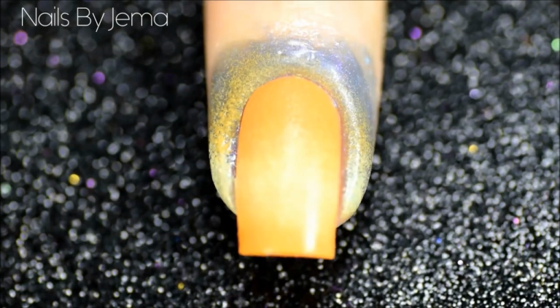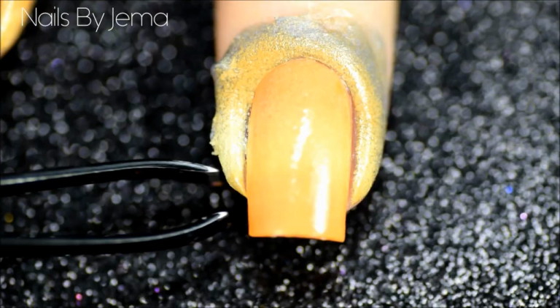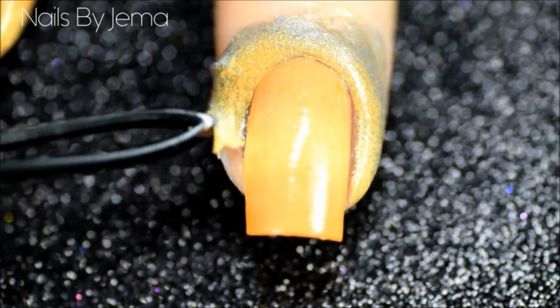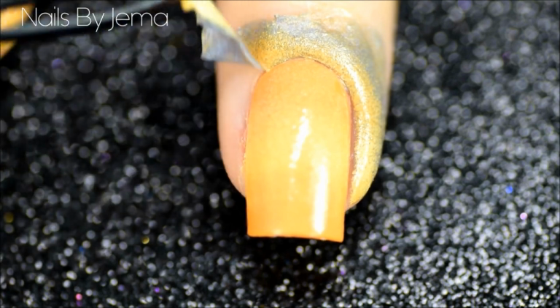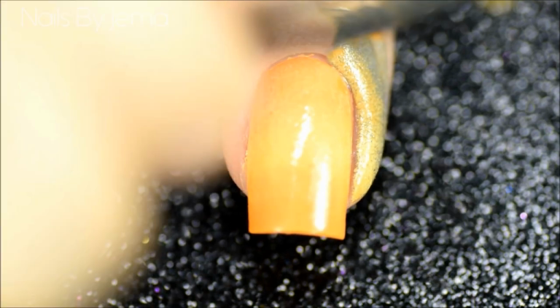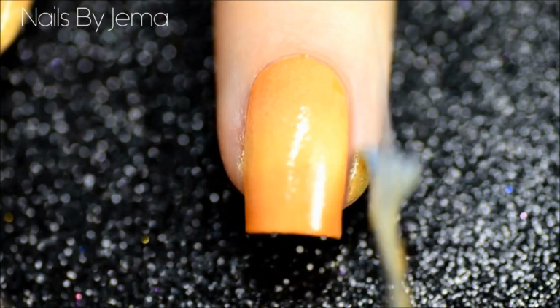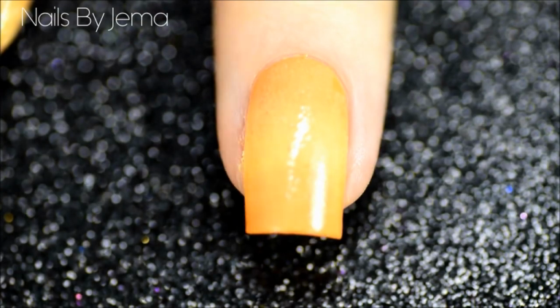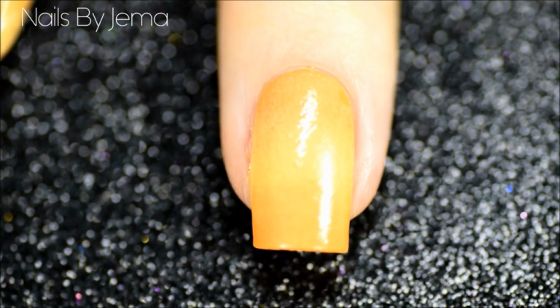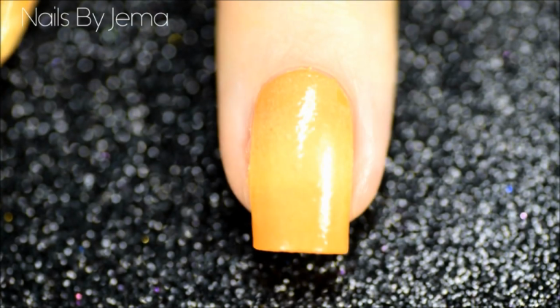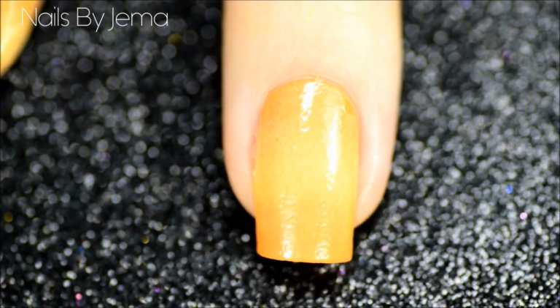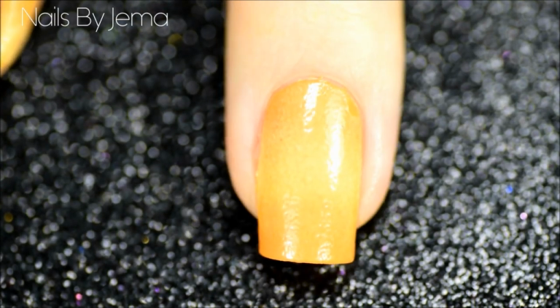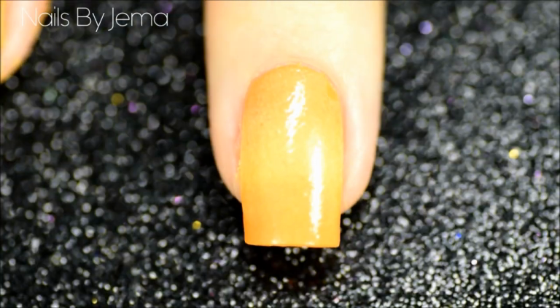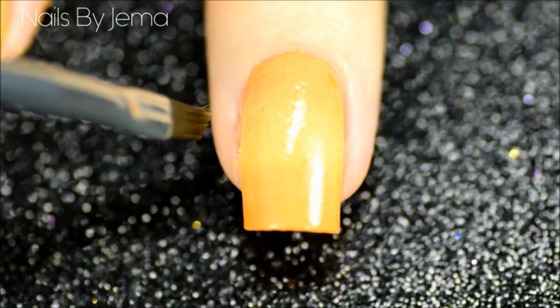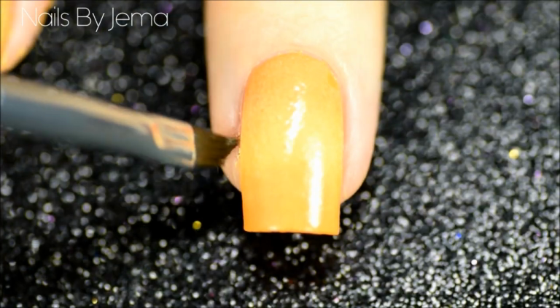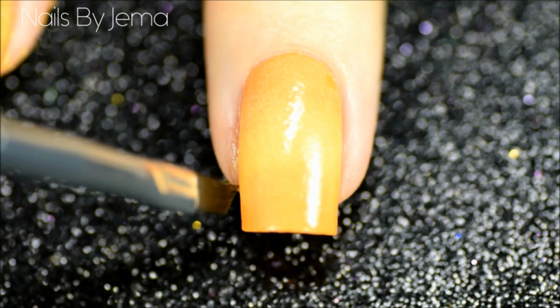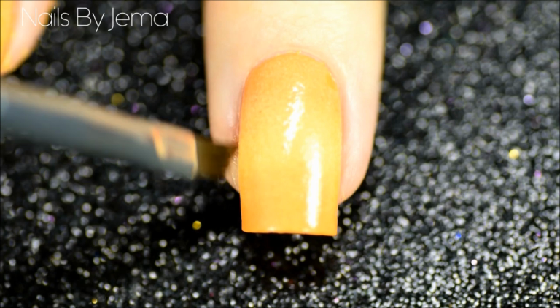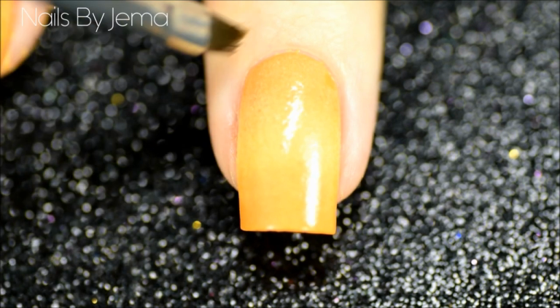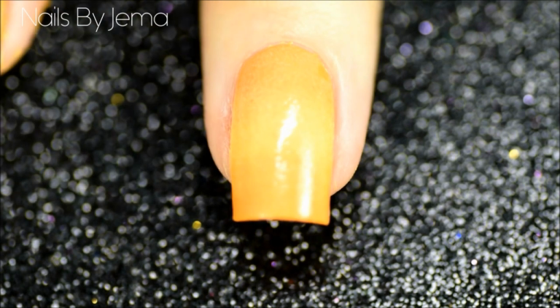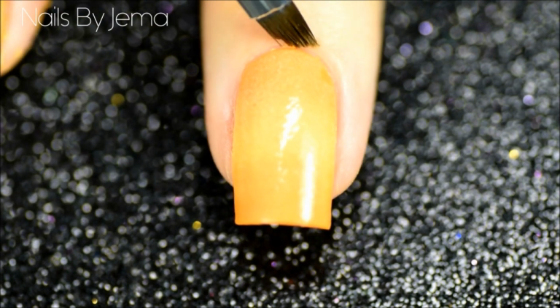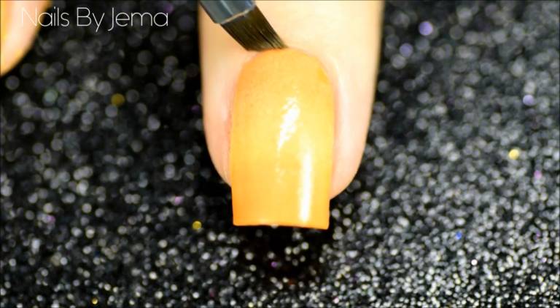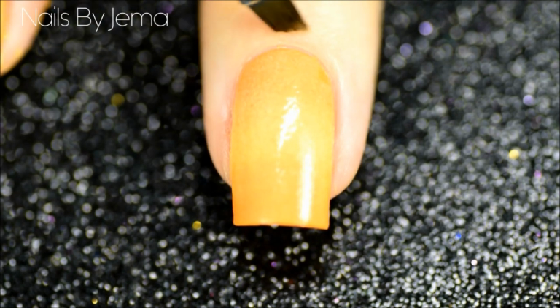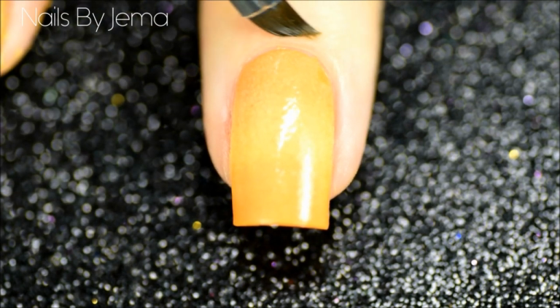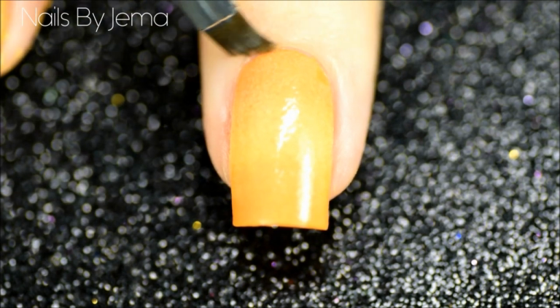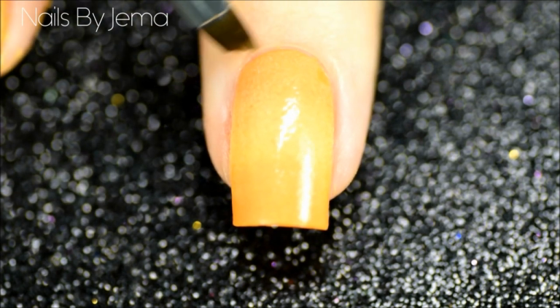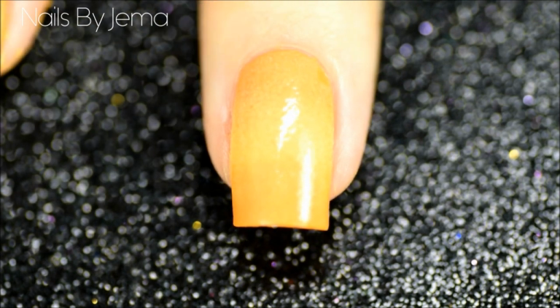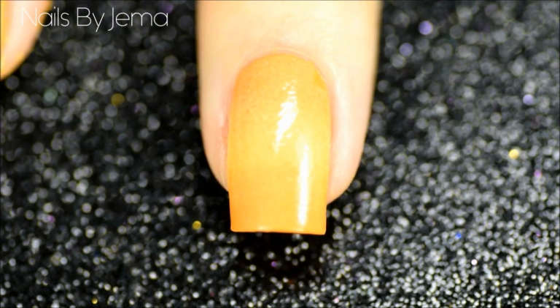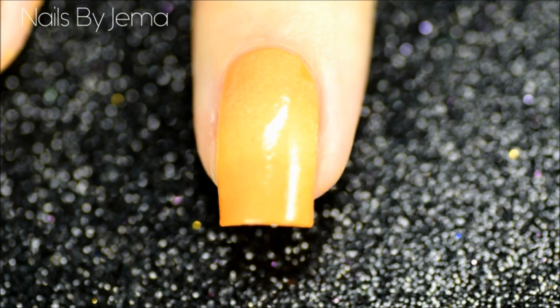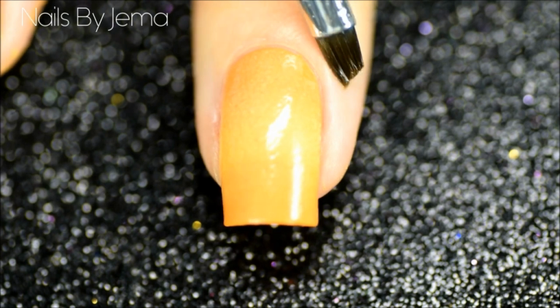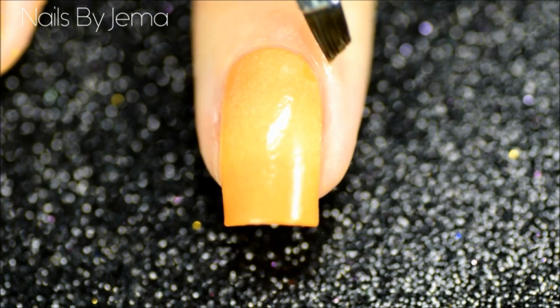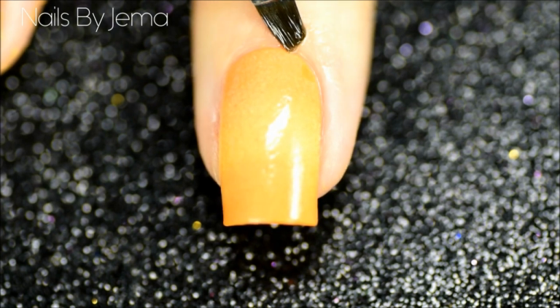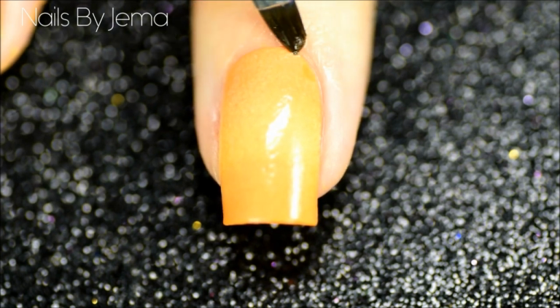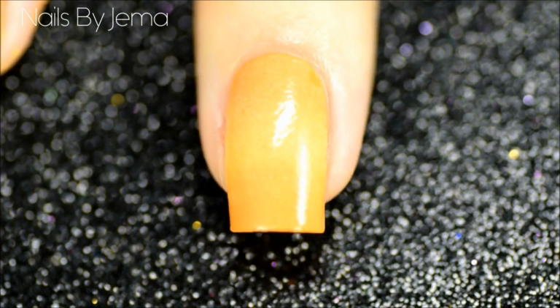When you're happy with how the gradient looks, remove the barrier with tweezers and then clean up any extra polish on your skin with polish remover. With a small angled brush and polish remover, clean around the cuticle. This step isn't necessary but it makes the nail look cleaner and more professional.